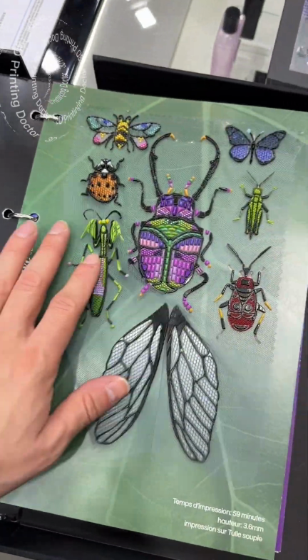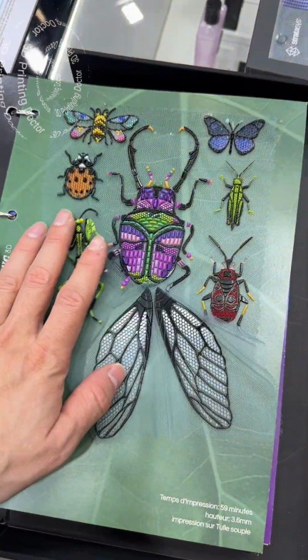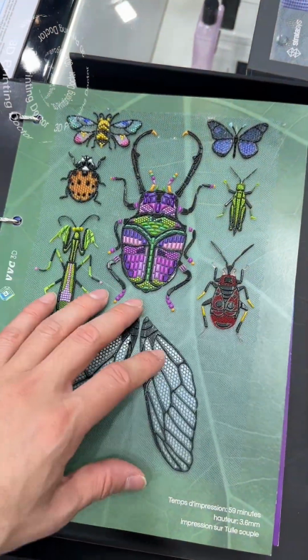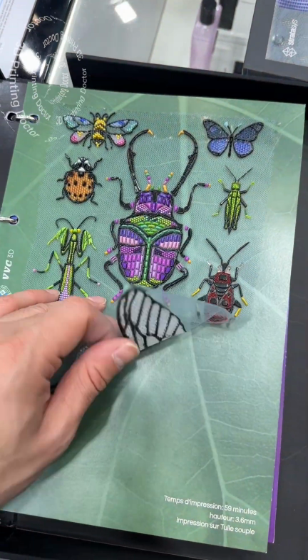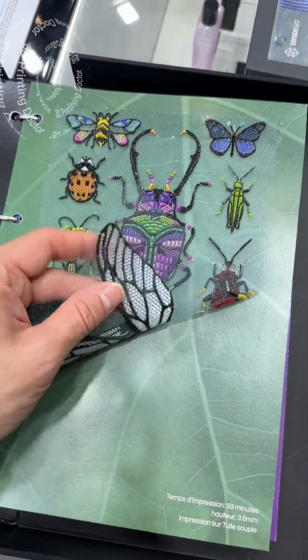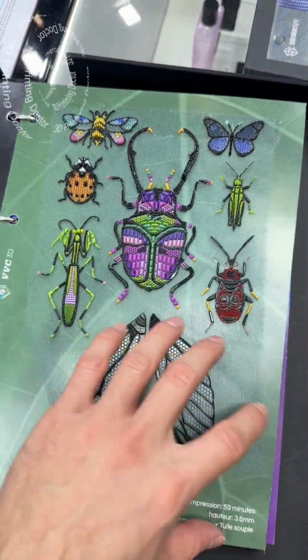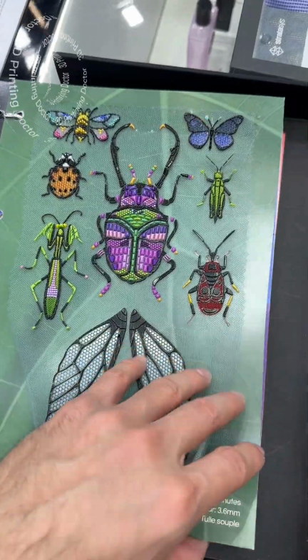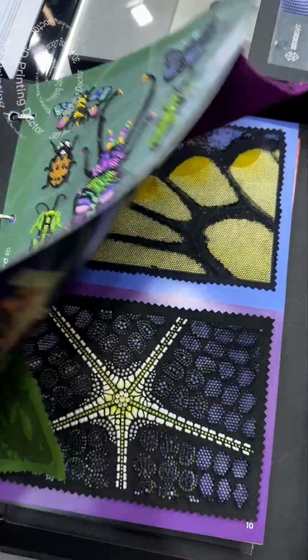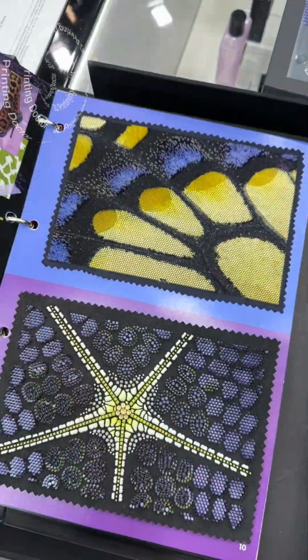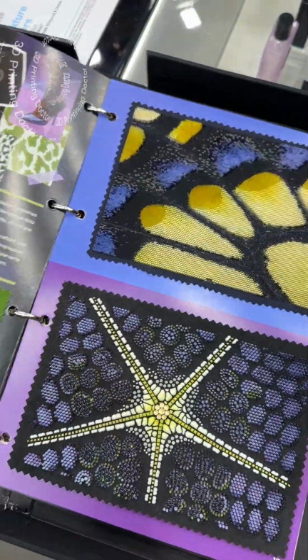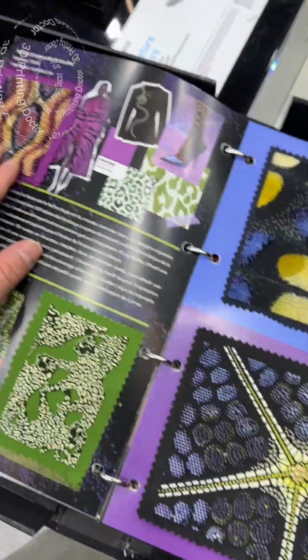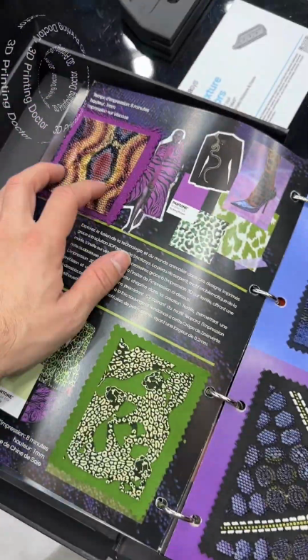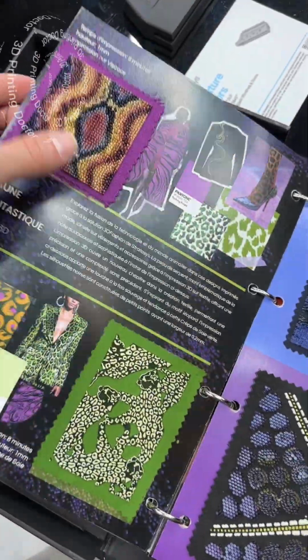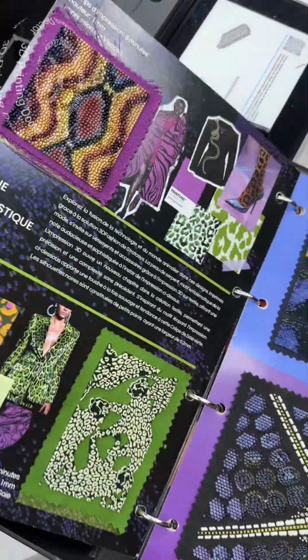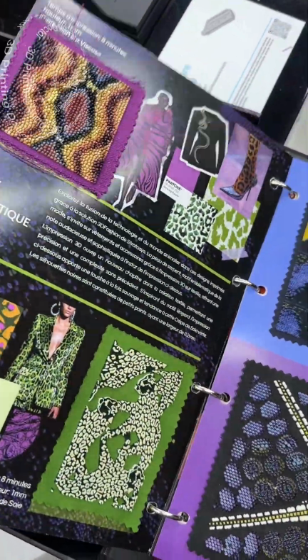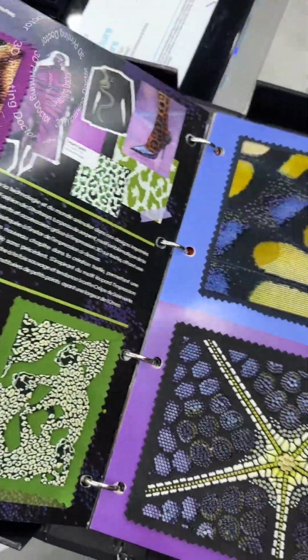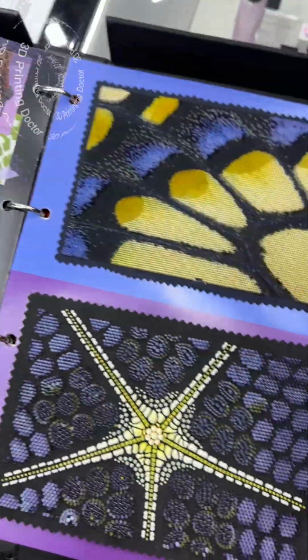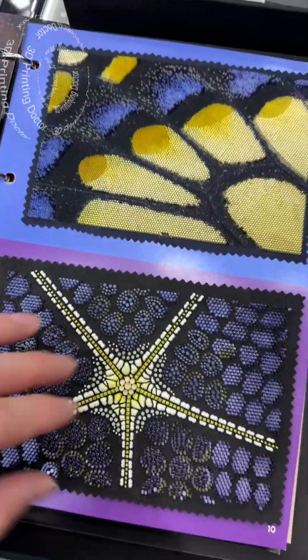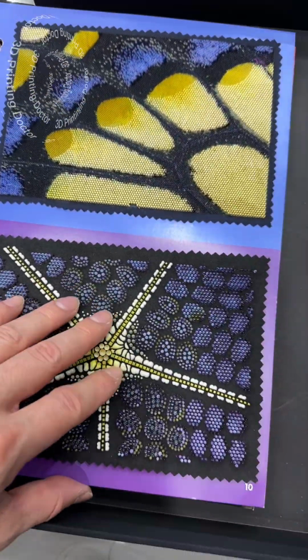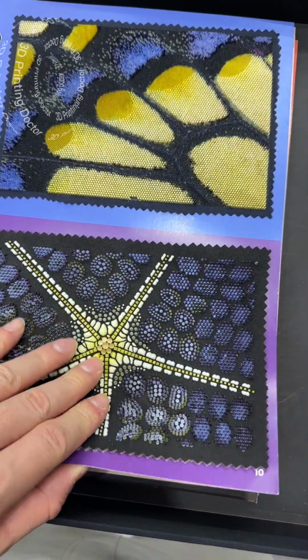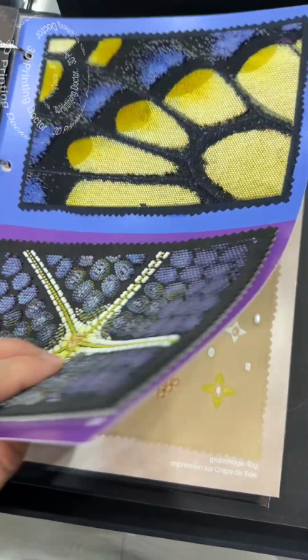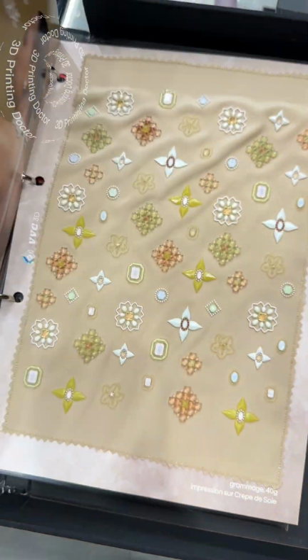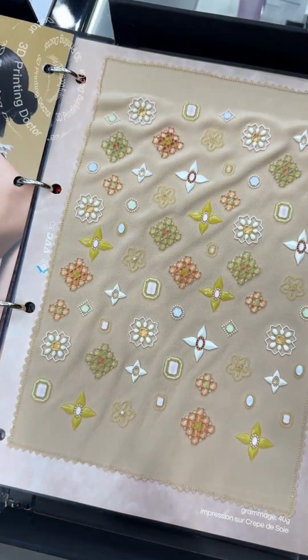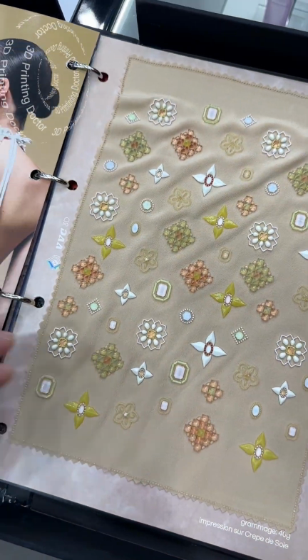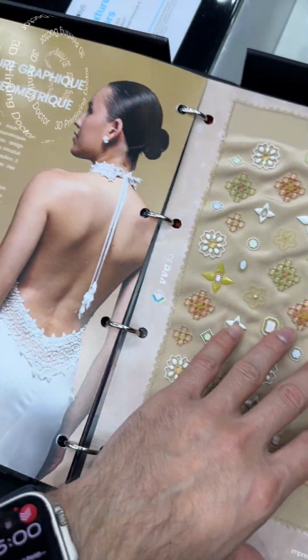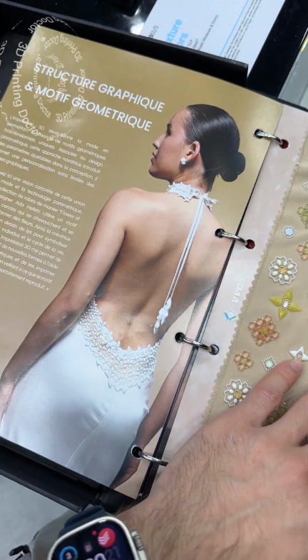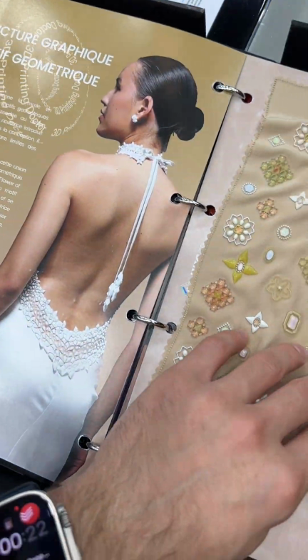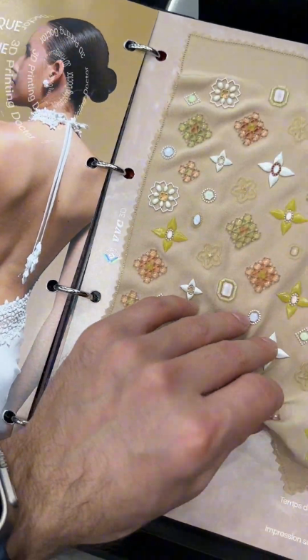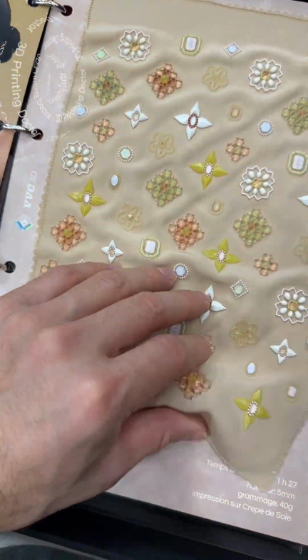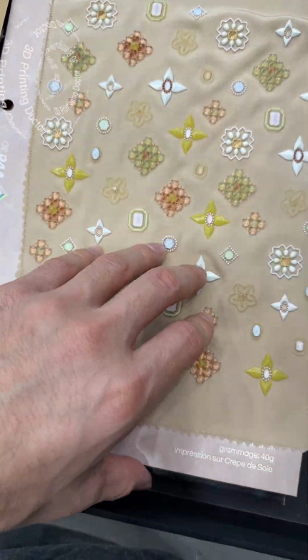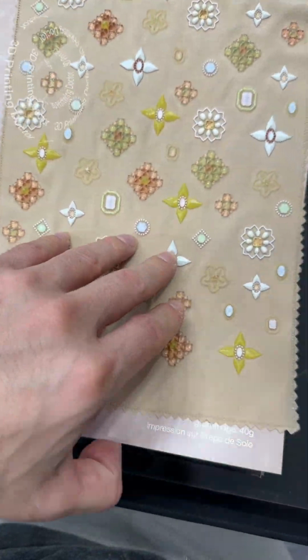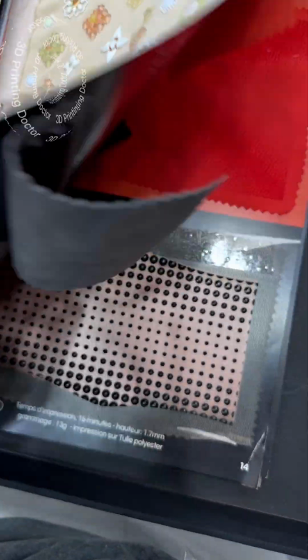There is some fantastic stuff over here that's 3D printed on top of textiles with the polyjet machine from Stratasys. These are crazy — very good.